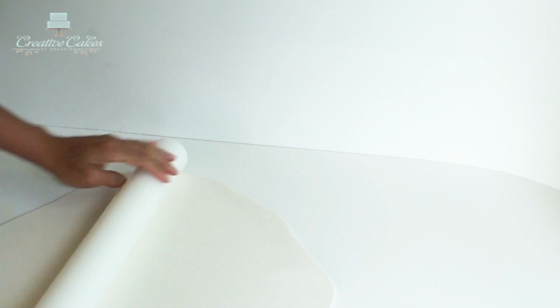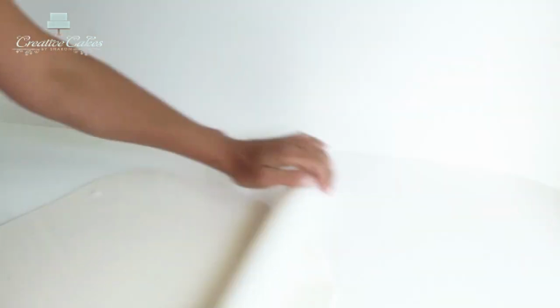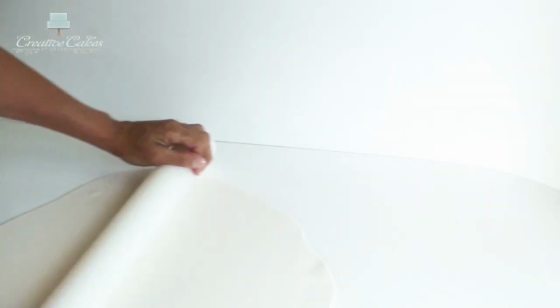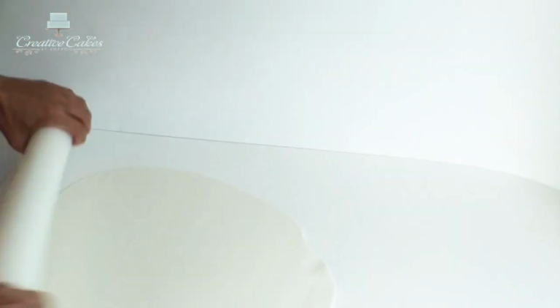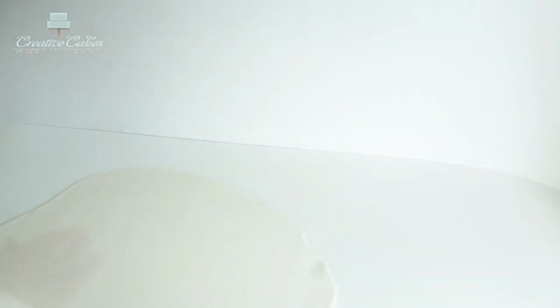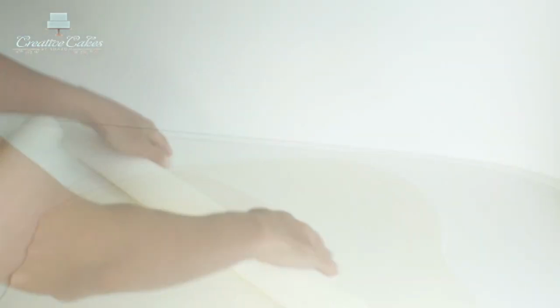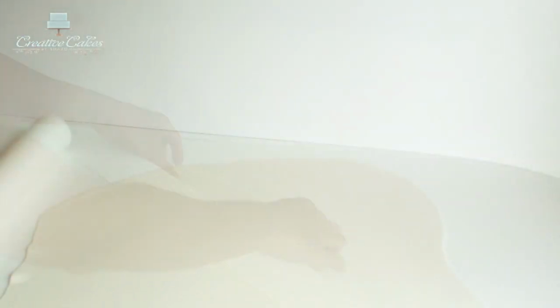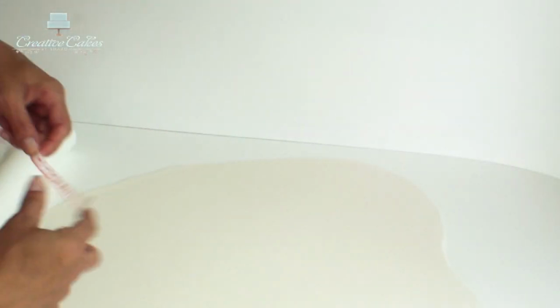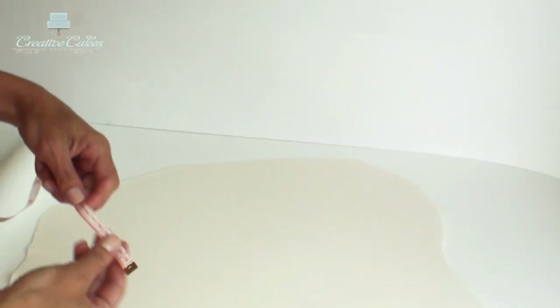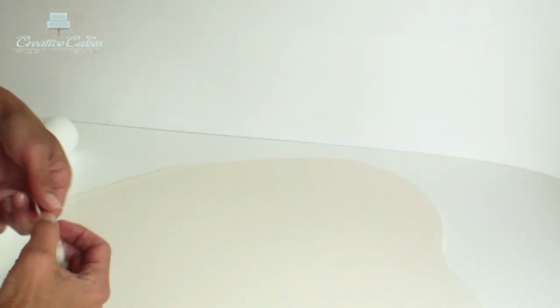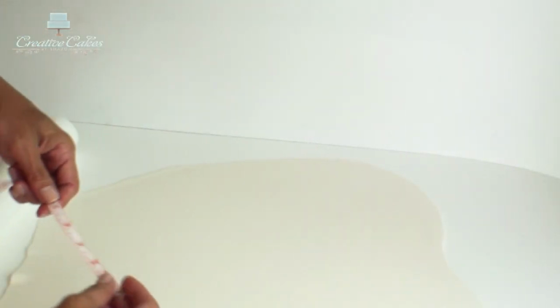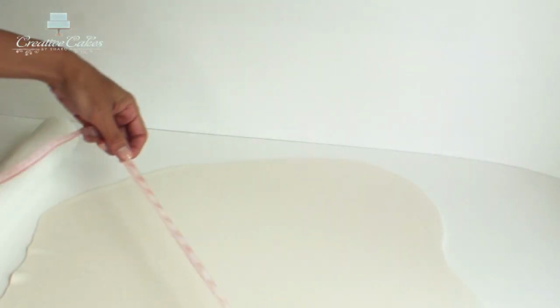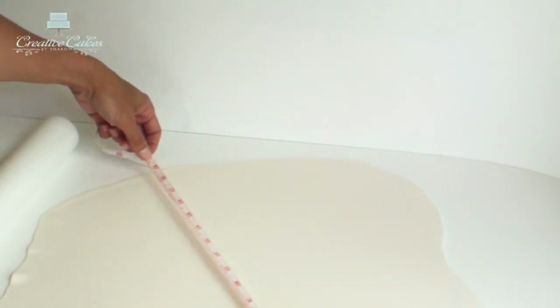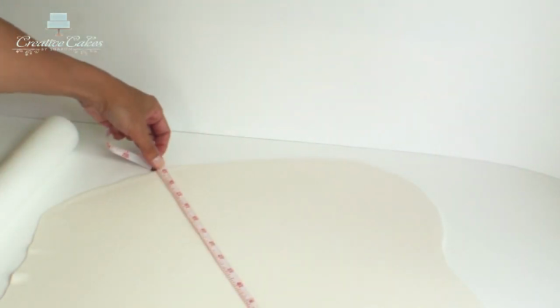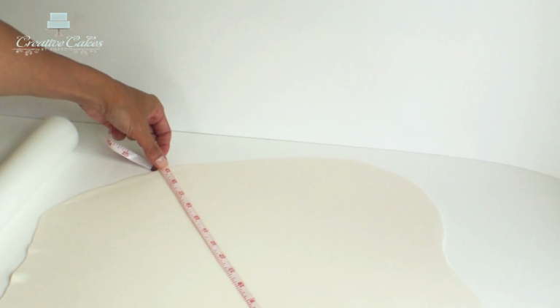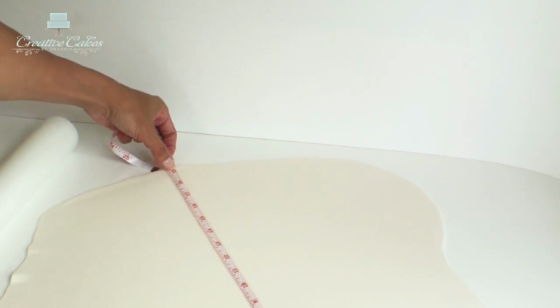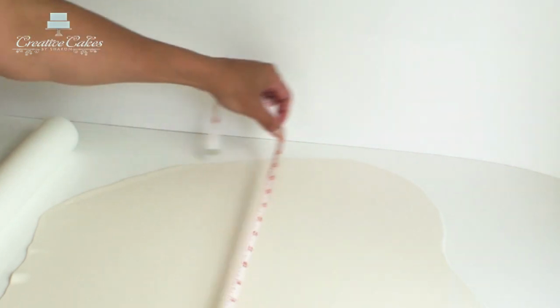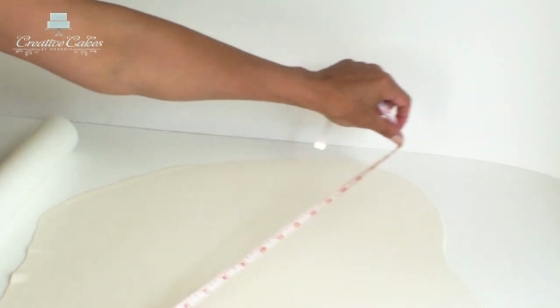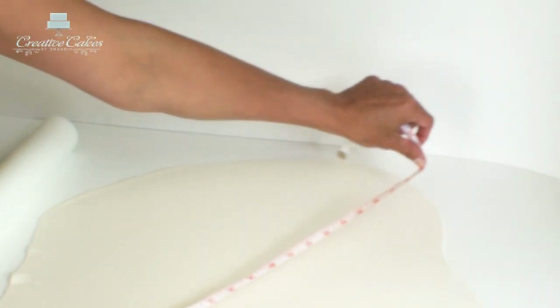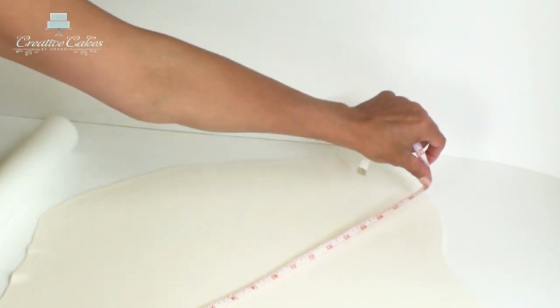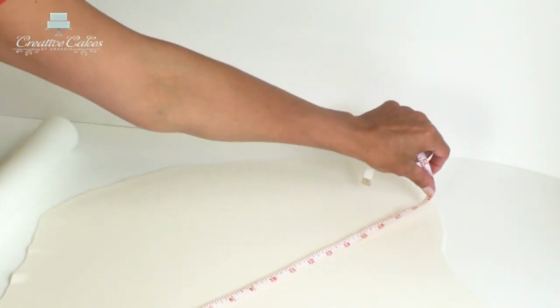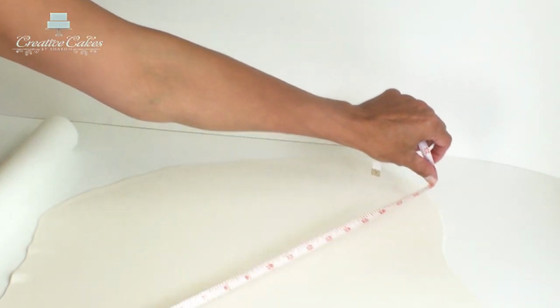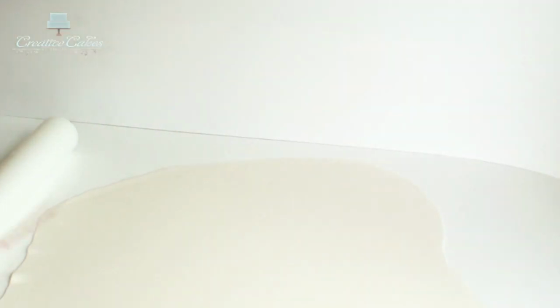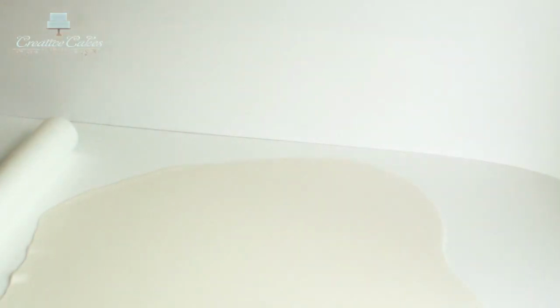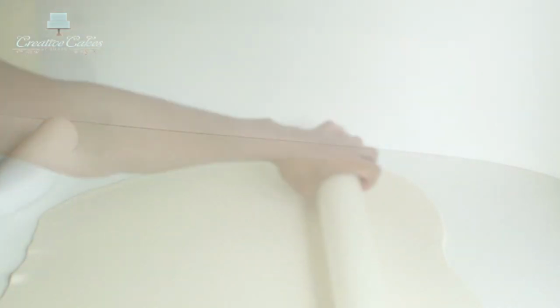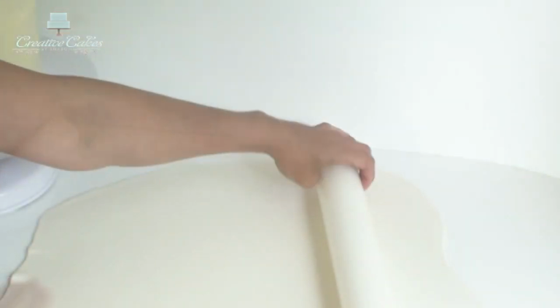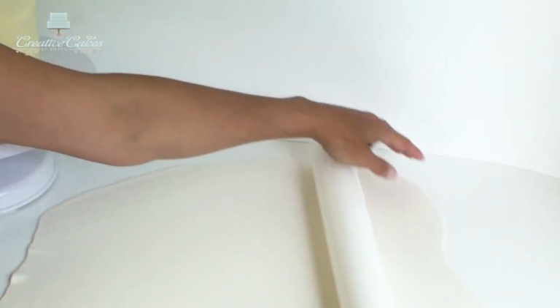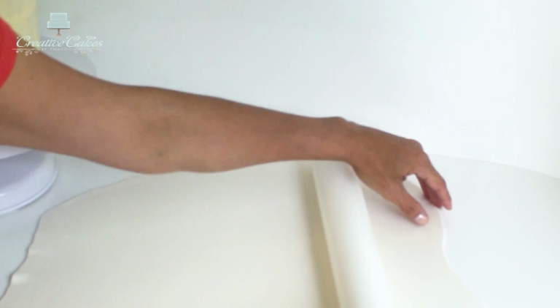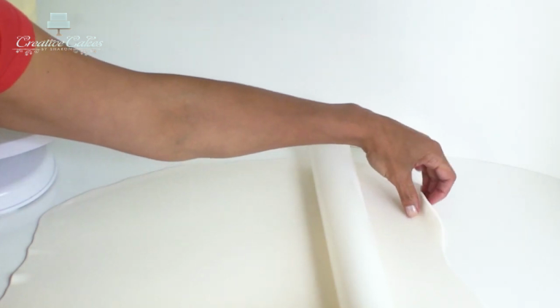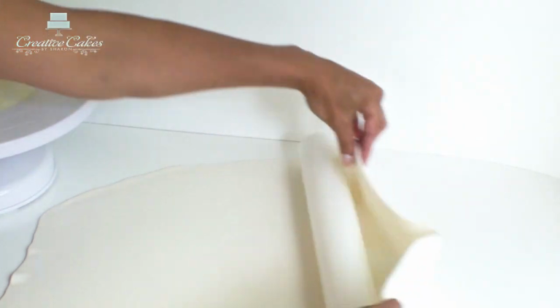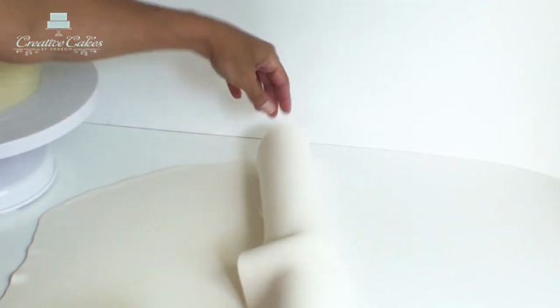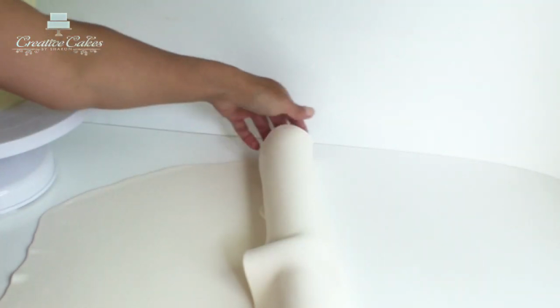Once I've got a nice large round circle I'm just going to measure it and make sure that it's large enough to cover my cake, remembering the measurement I took in the beginning, and then carefully rolling my fondant onto the rolling pin.